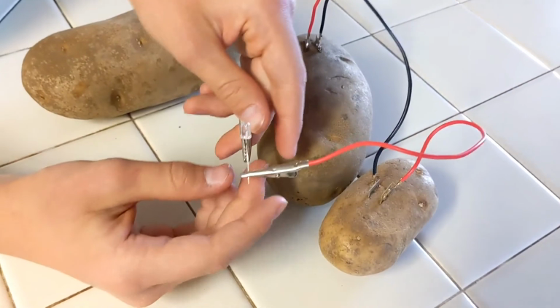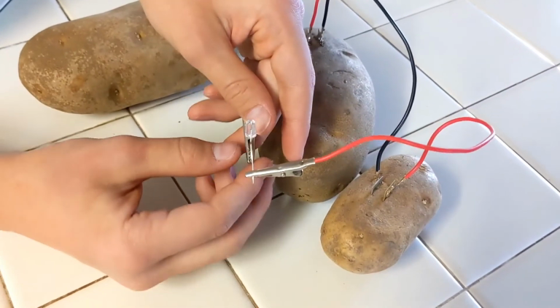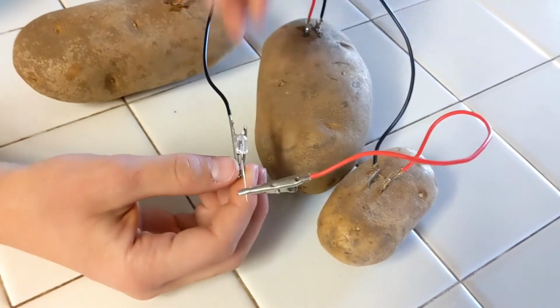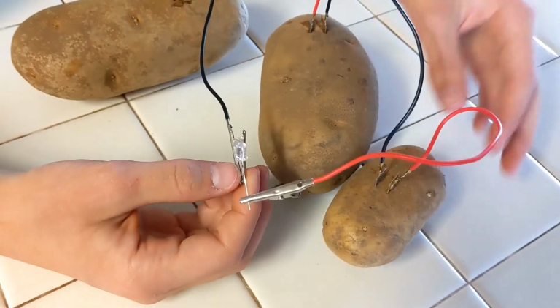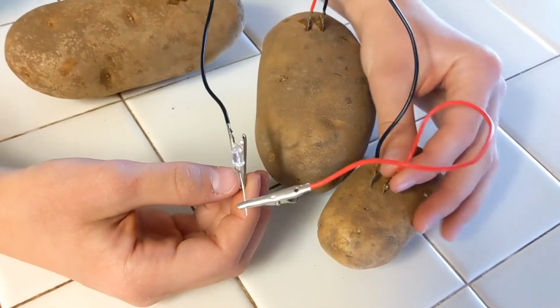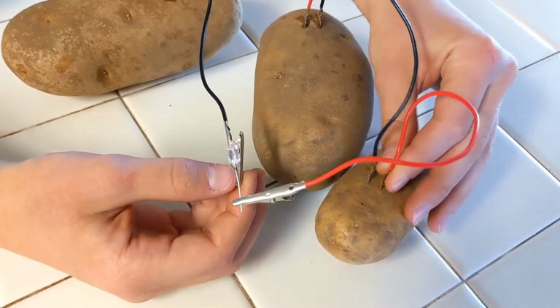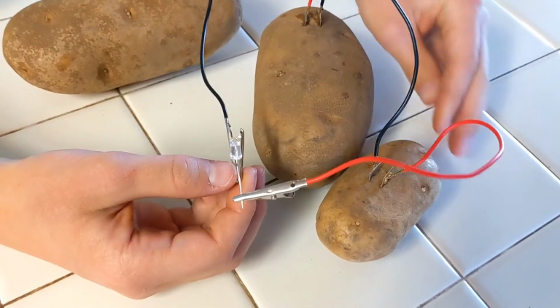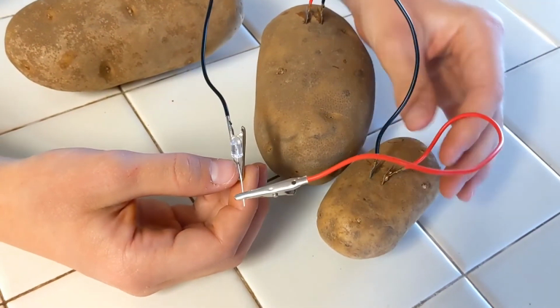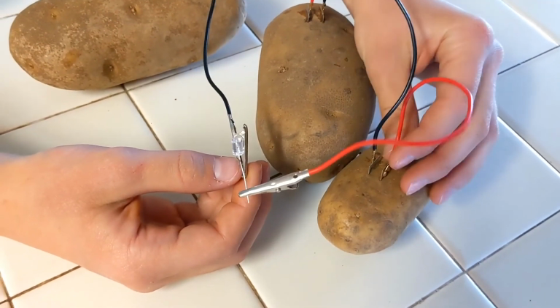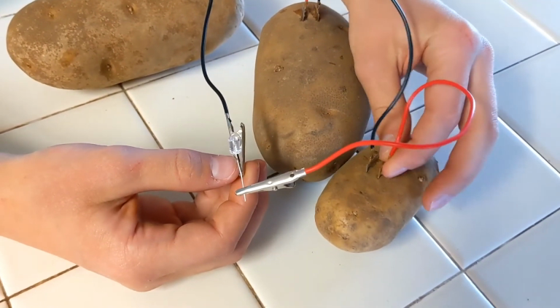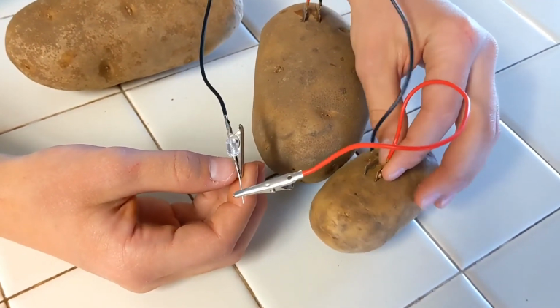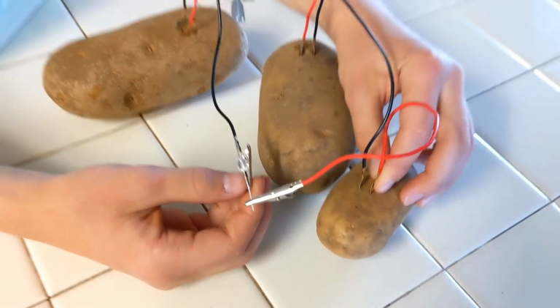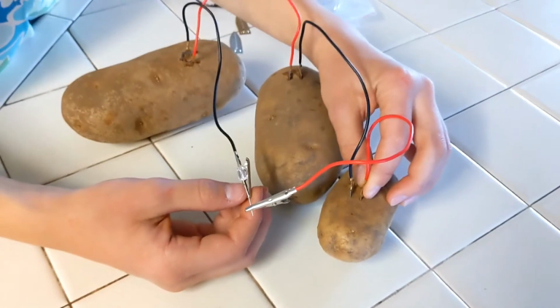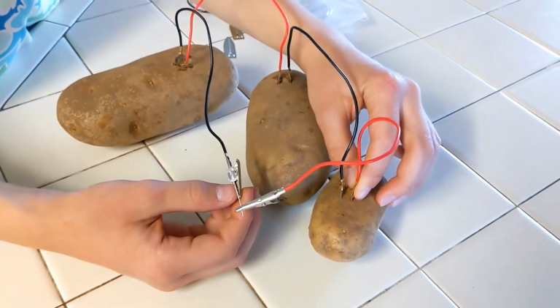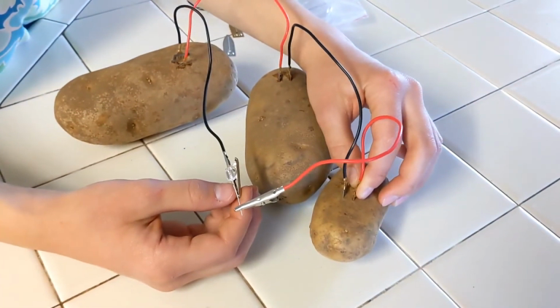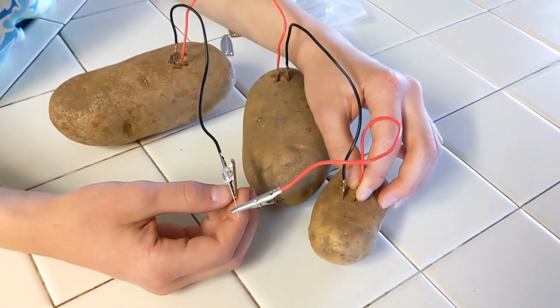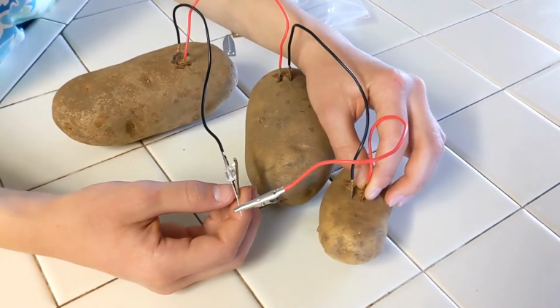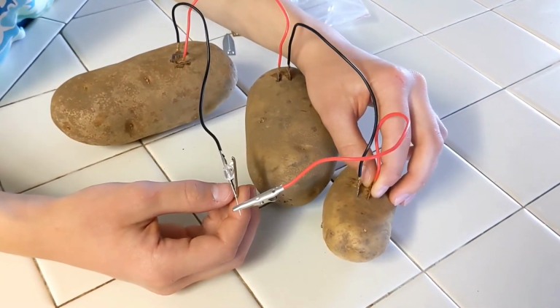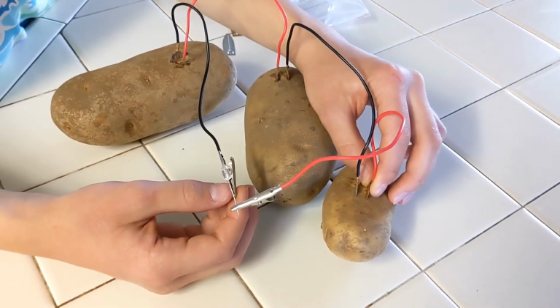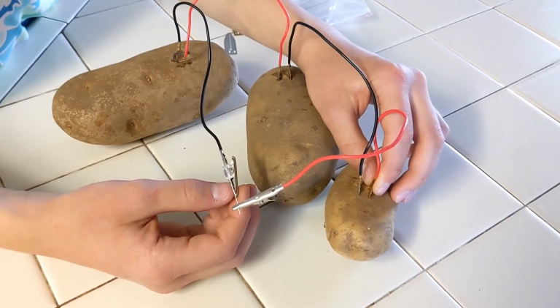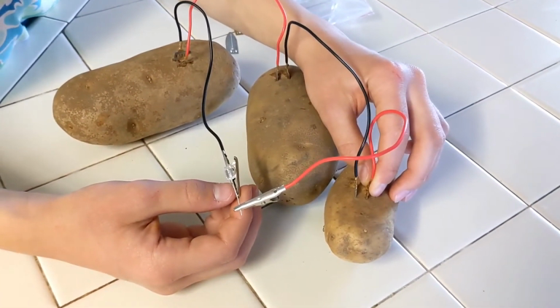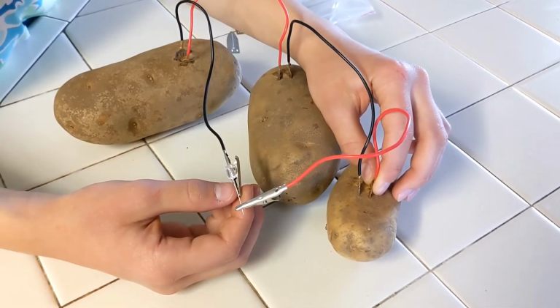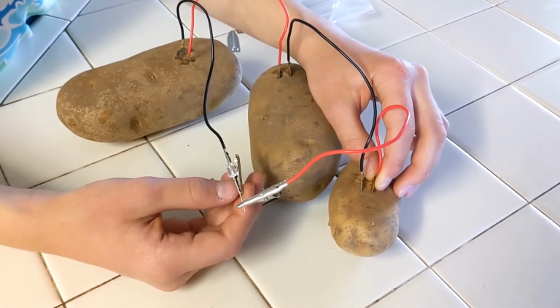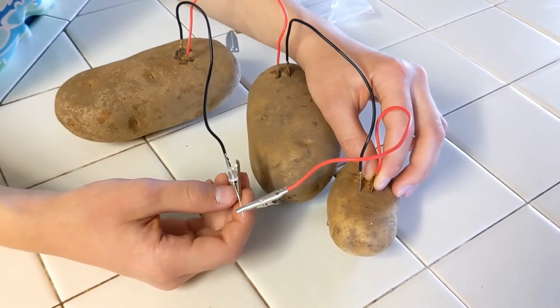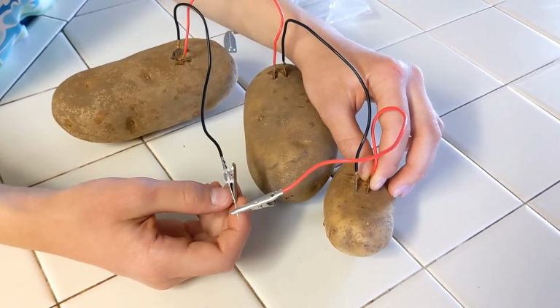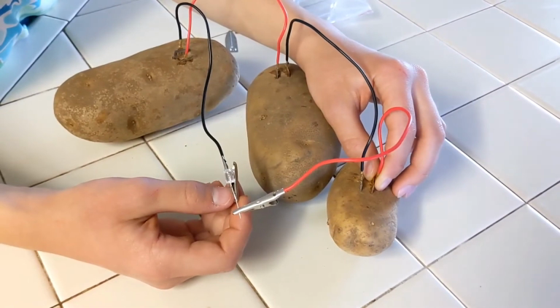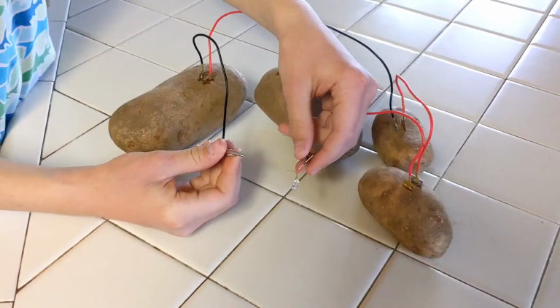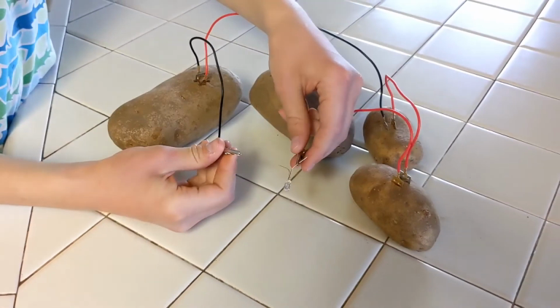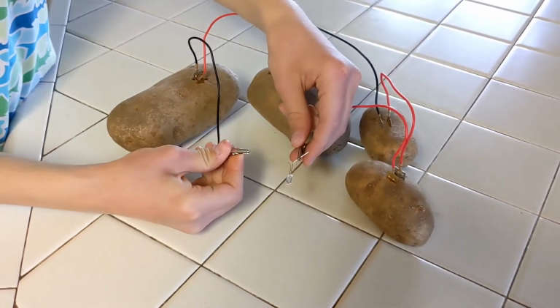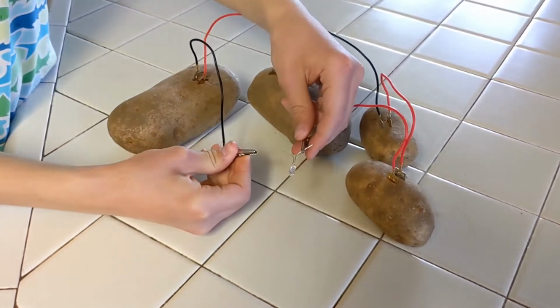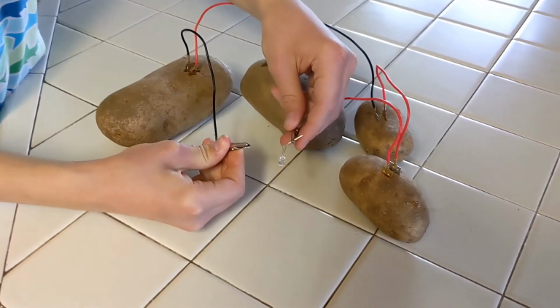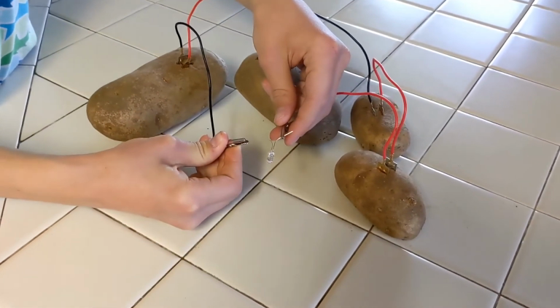Does the light work? No, it doesn't. It's either the potato is too small or we need another potato. Let's have a look — we have four potatoes lined up now. Let's see the moment of truth.